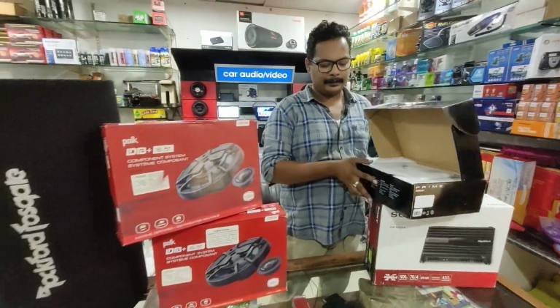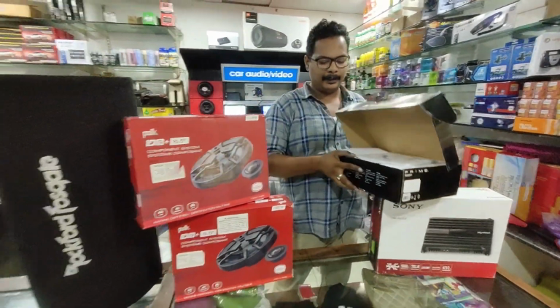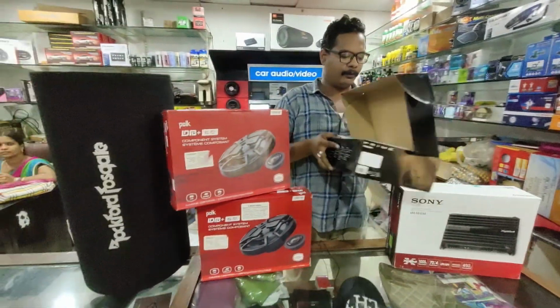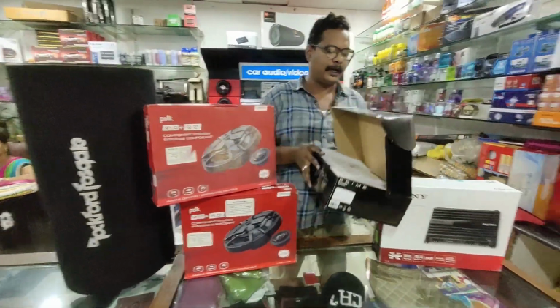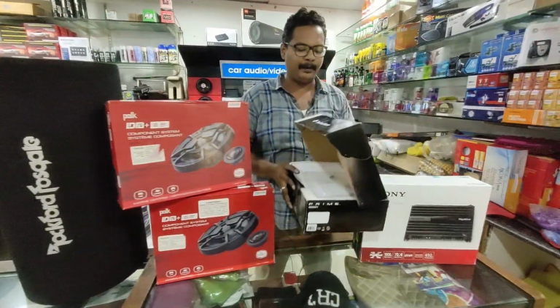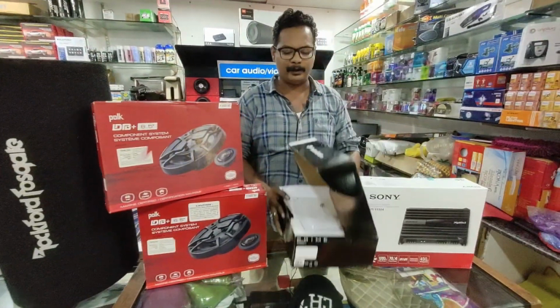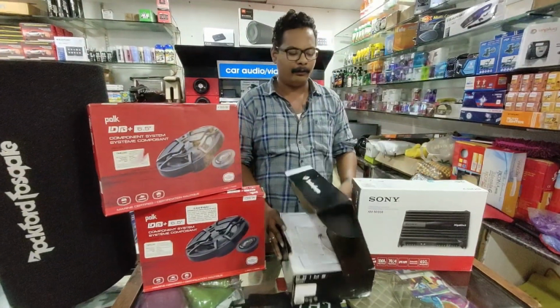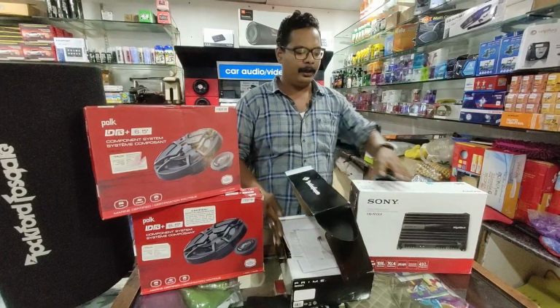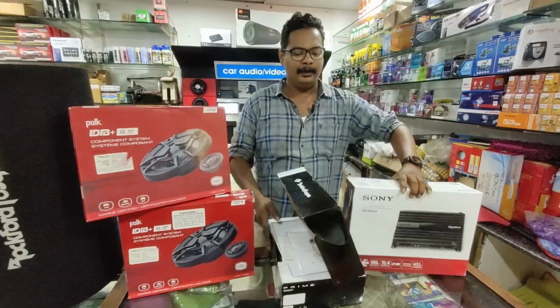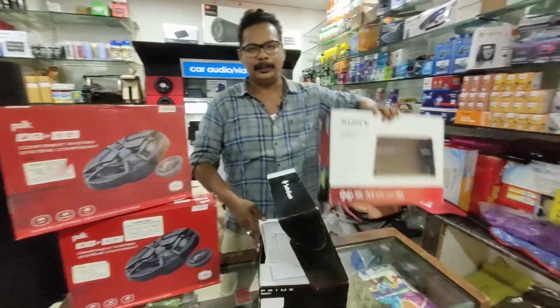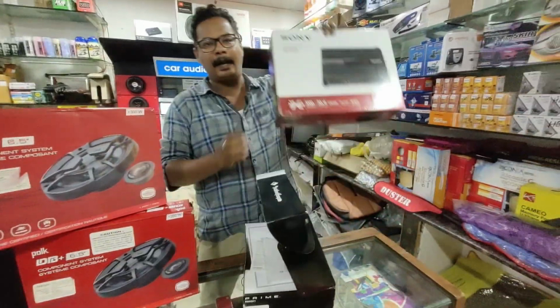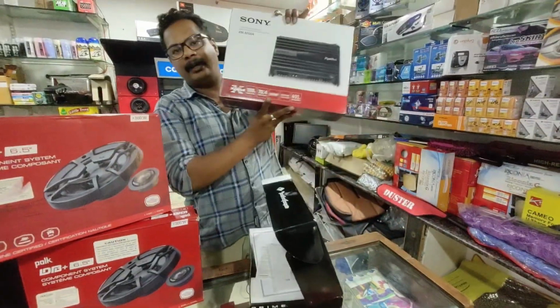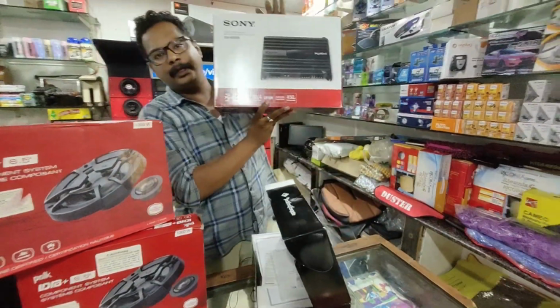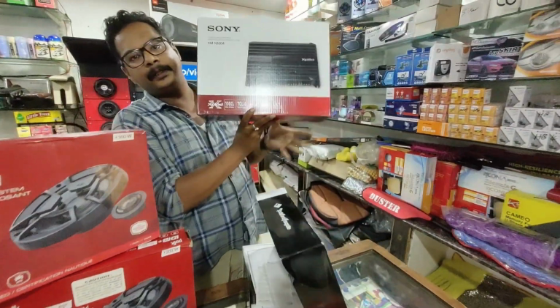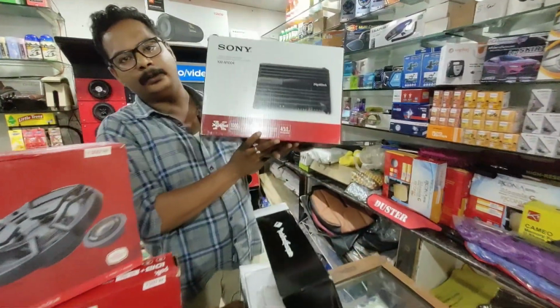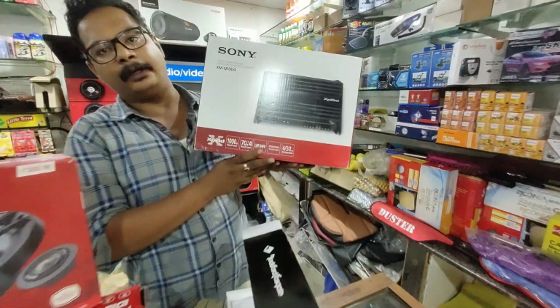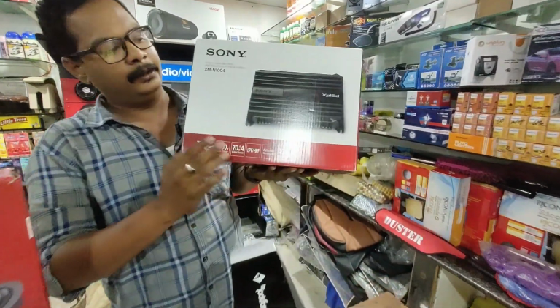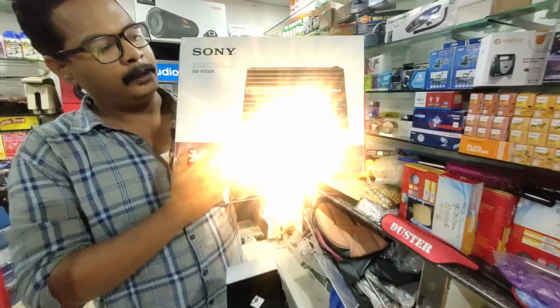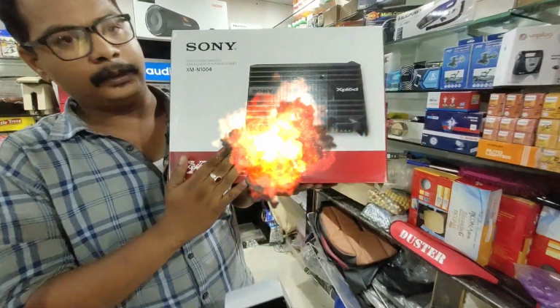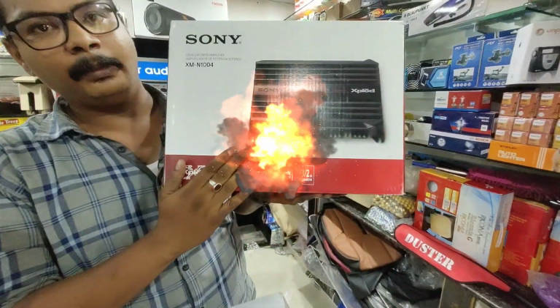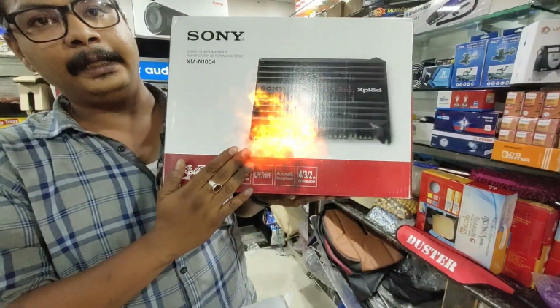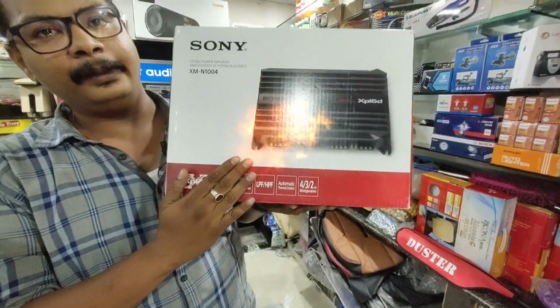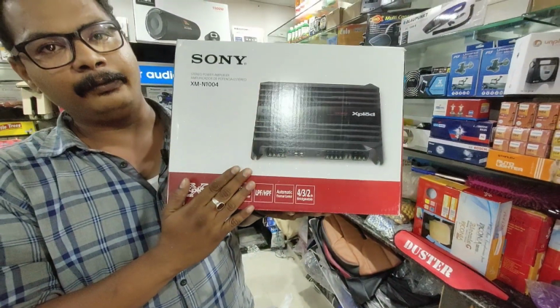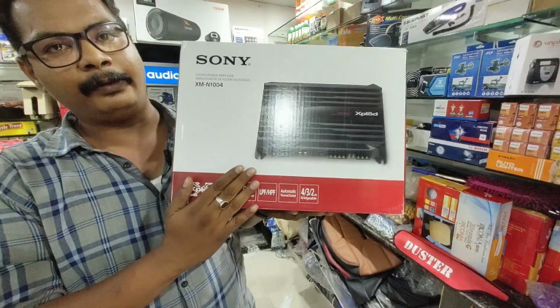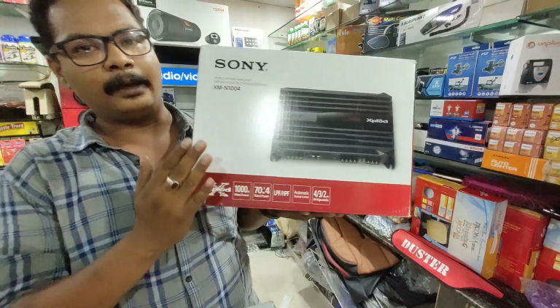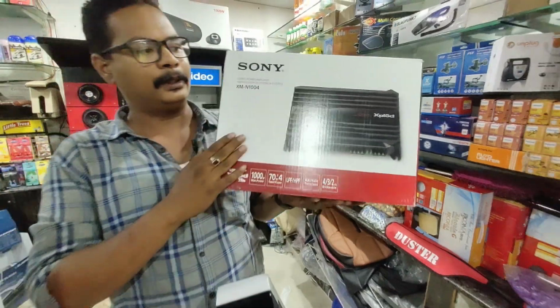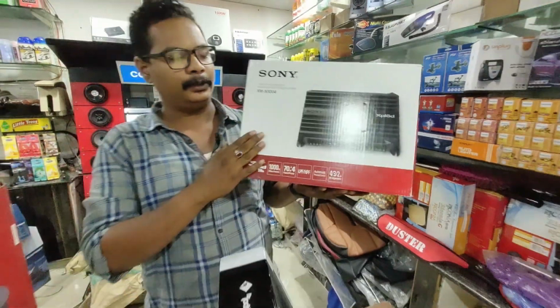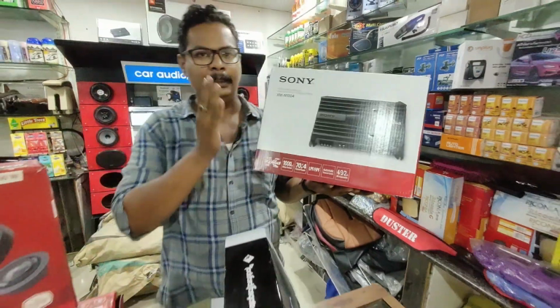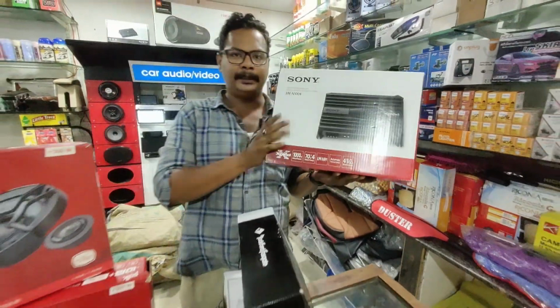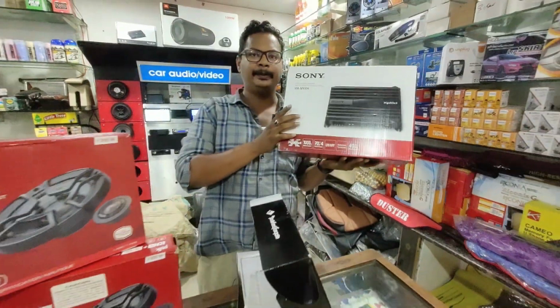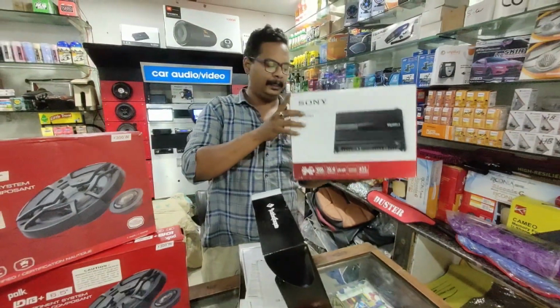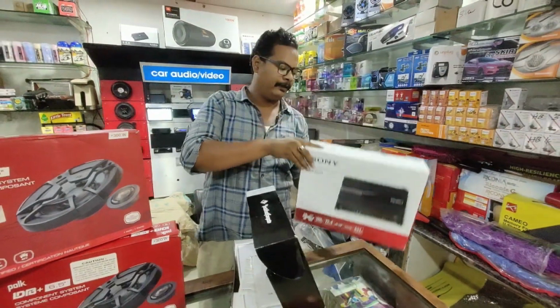We are going to install the 4-channel amplifier. This is 1000 watts, and this is also 250 watts RMS. We have also installed the same amplifier.